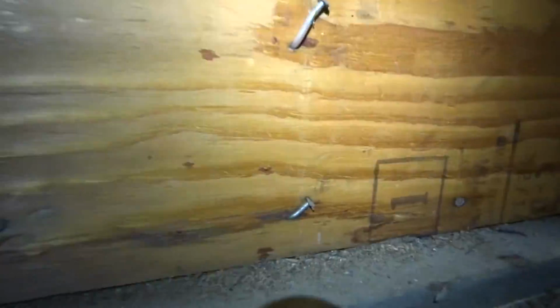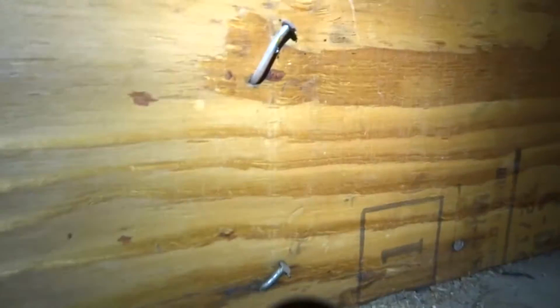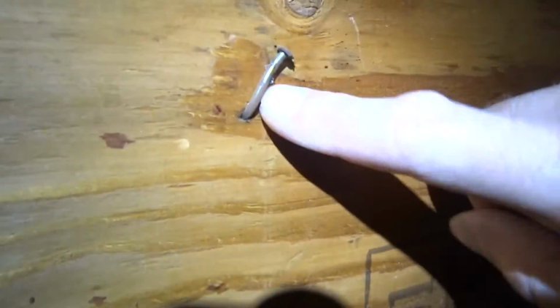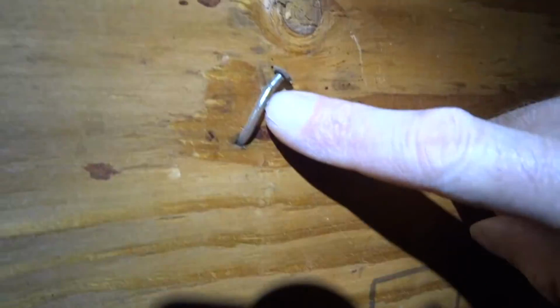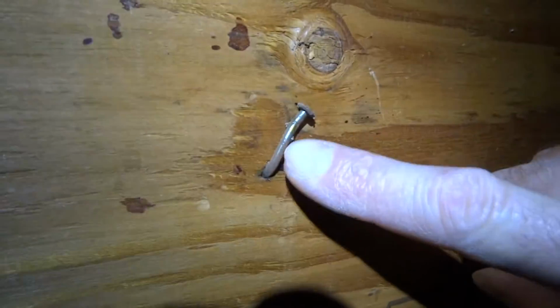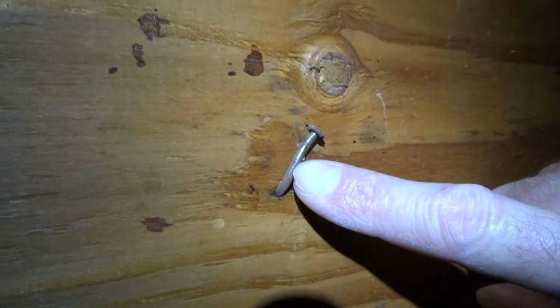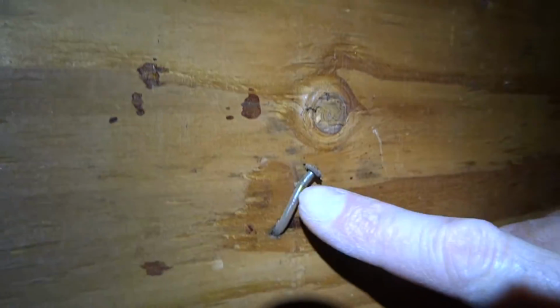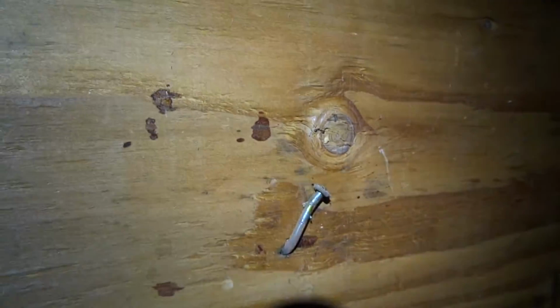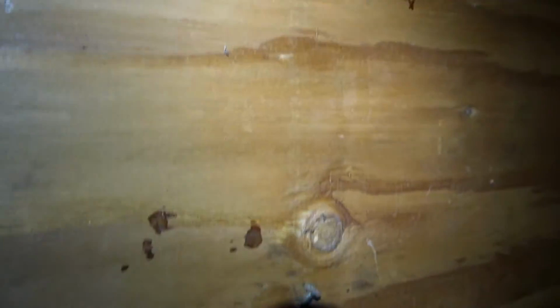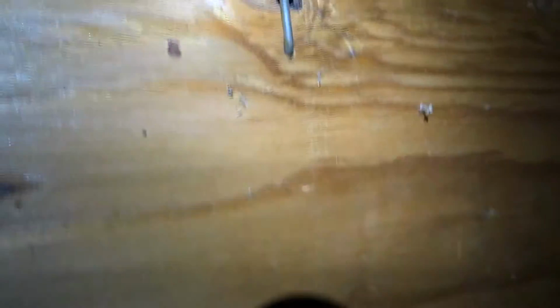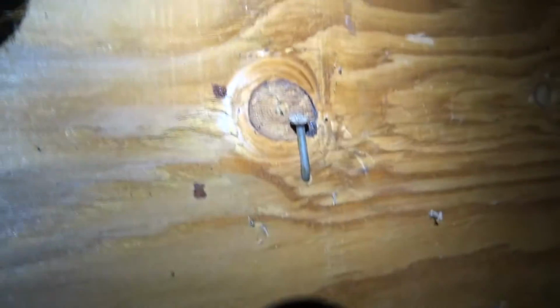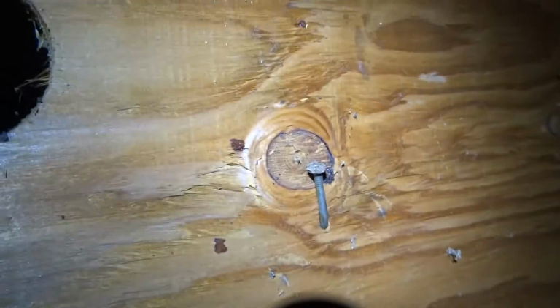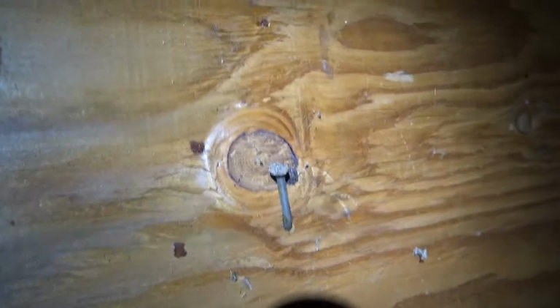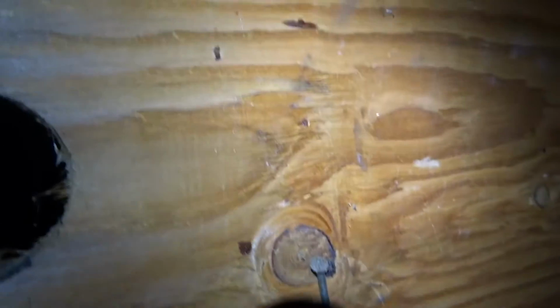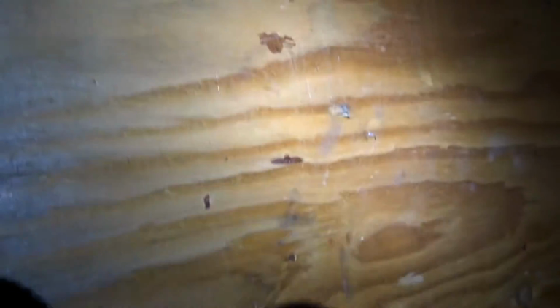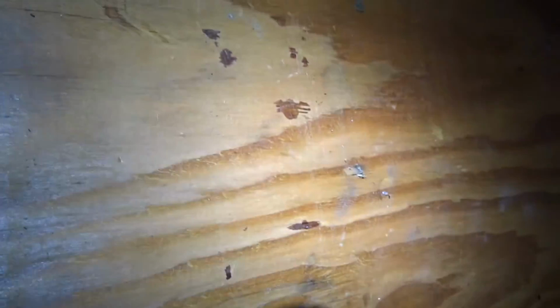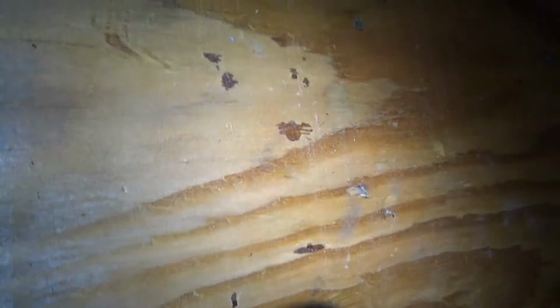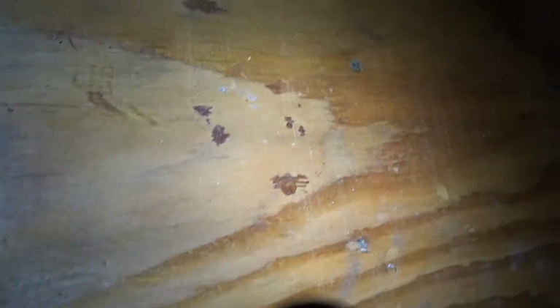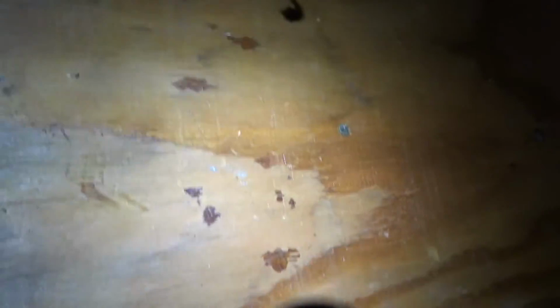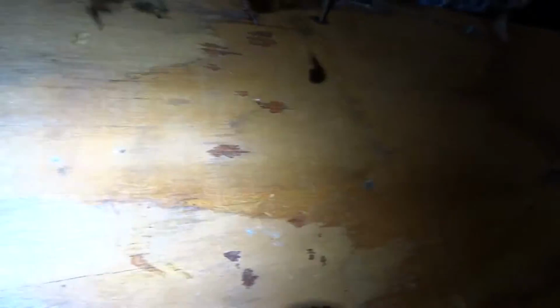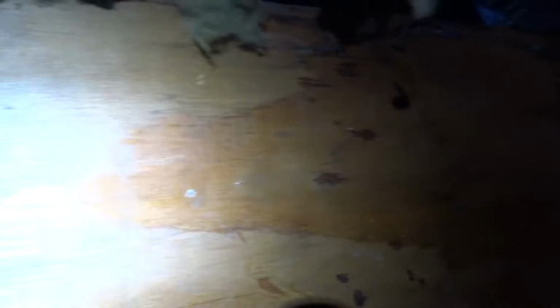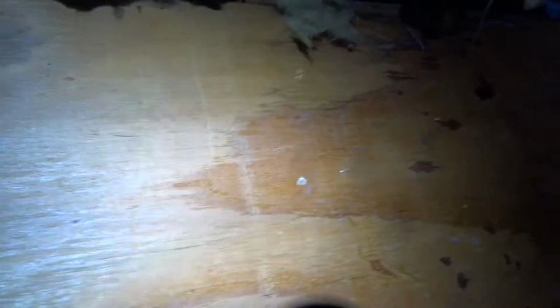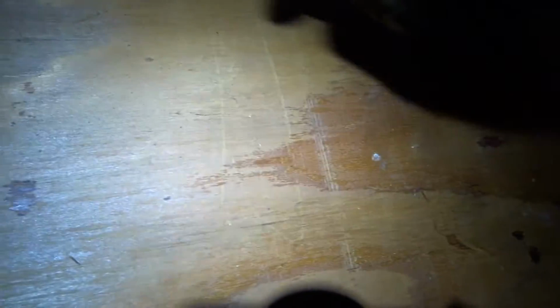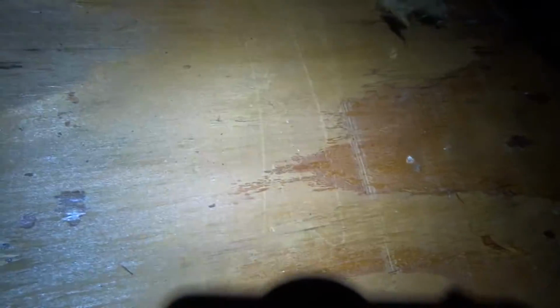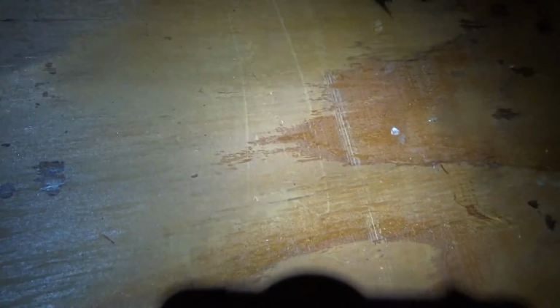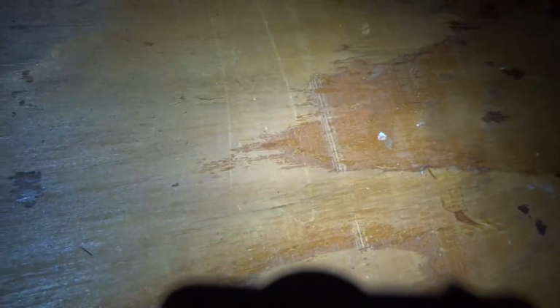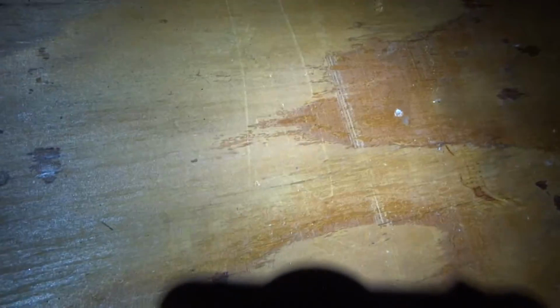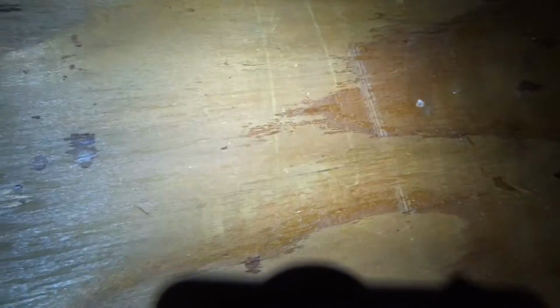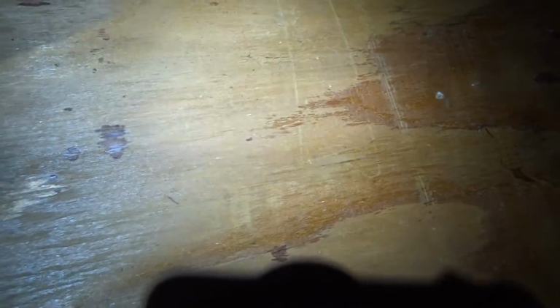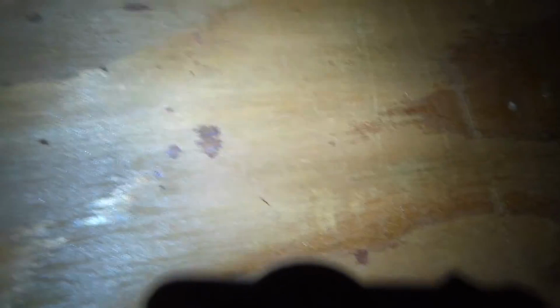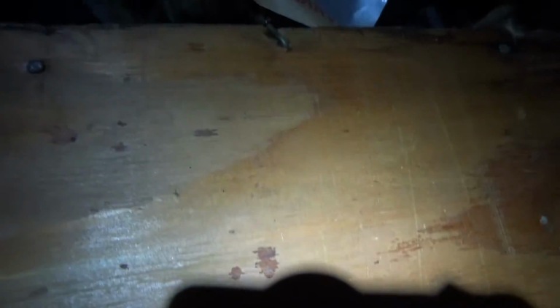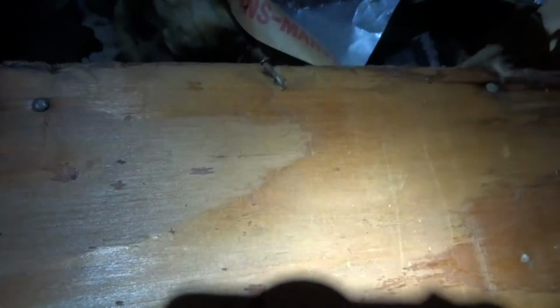They left us some sample nails out here. Those look like 8-penny sinkers, which we can figure out a value for. They're more like a 6-penny common to get the shear value out of the tables from the APA.